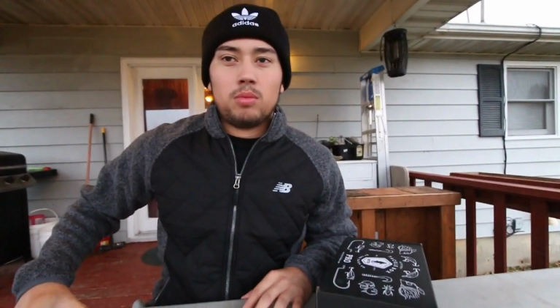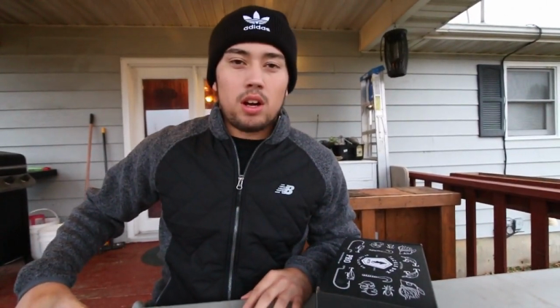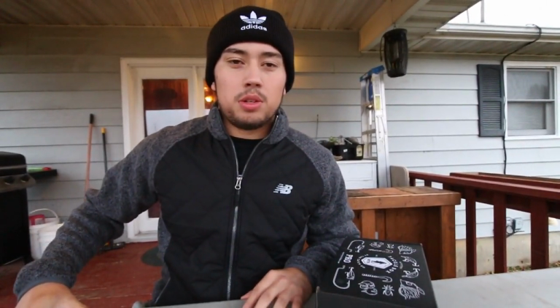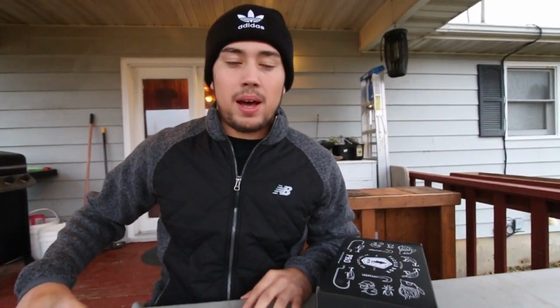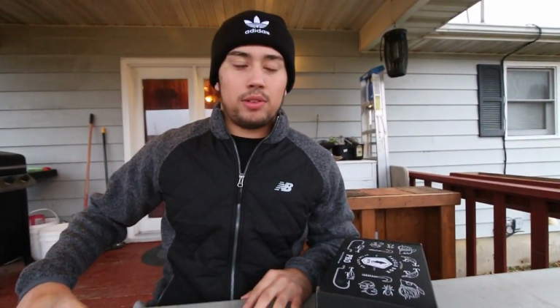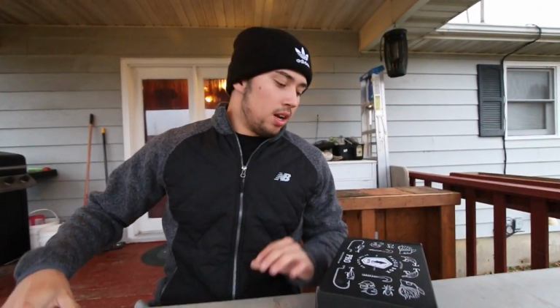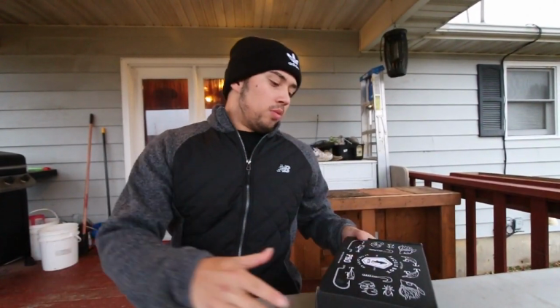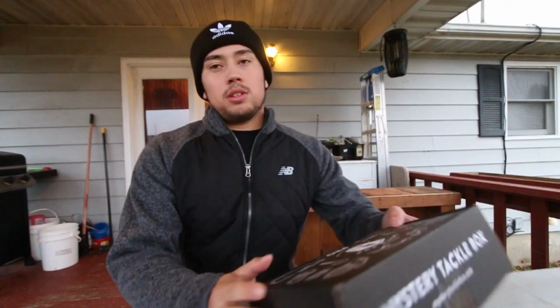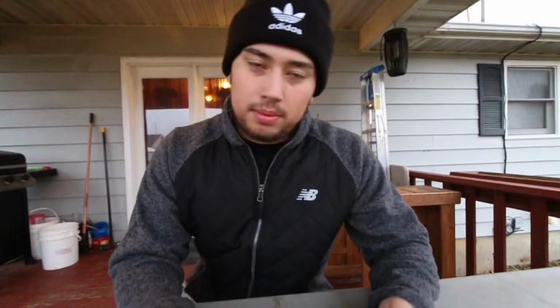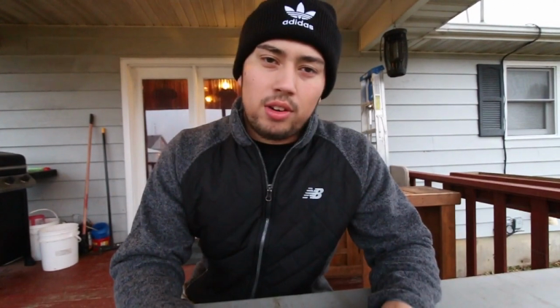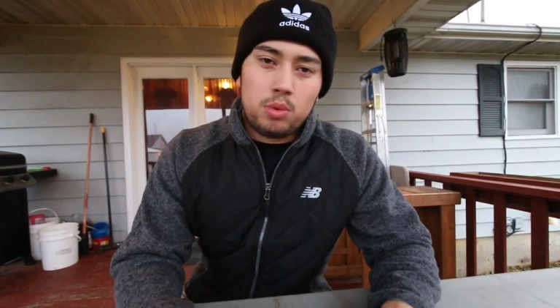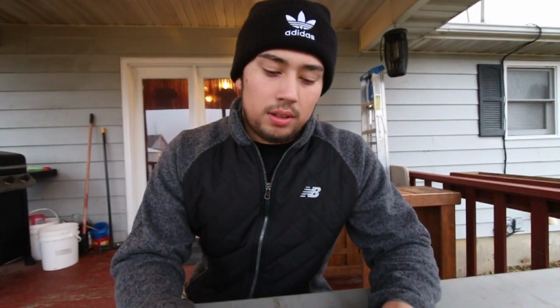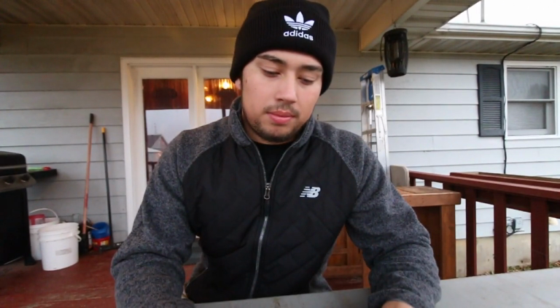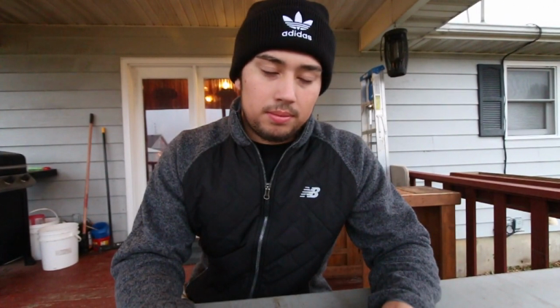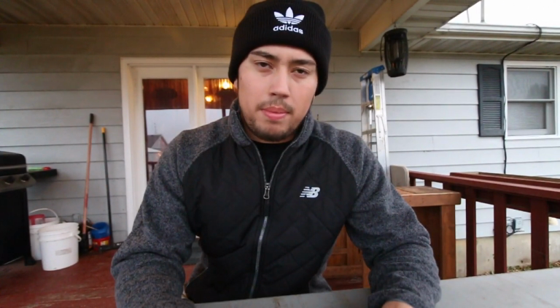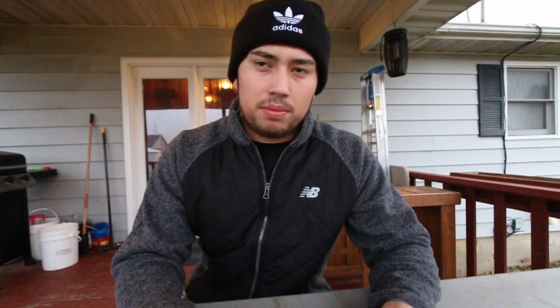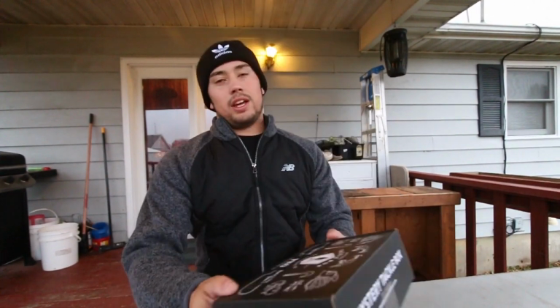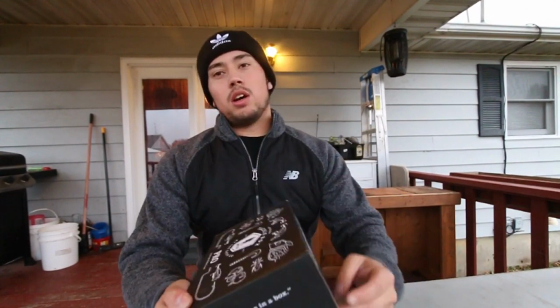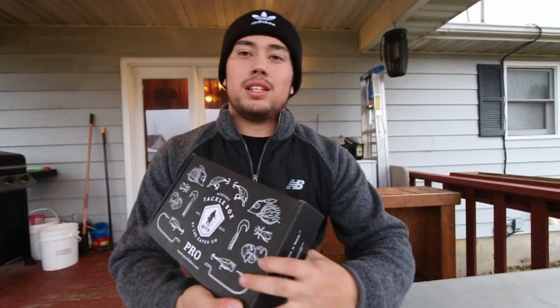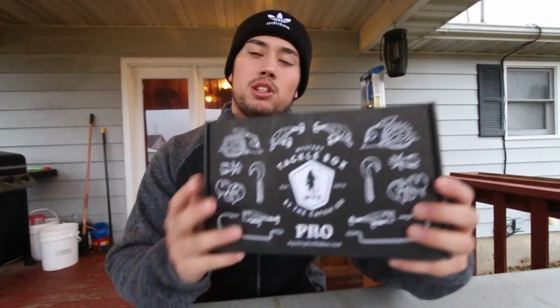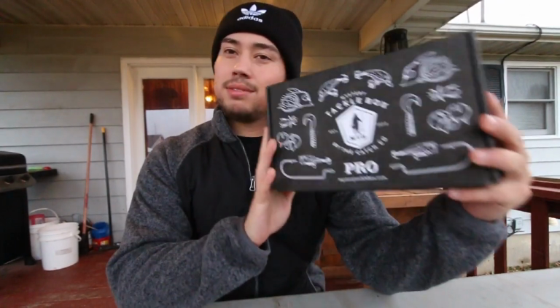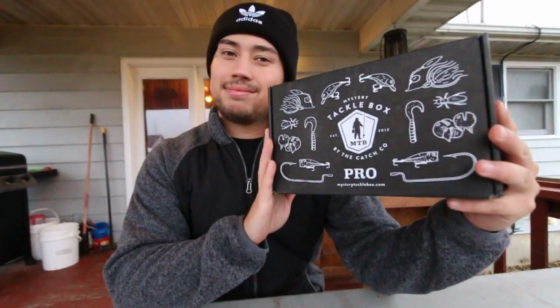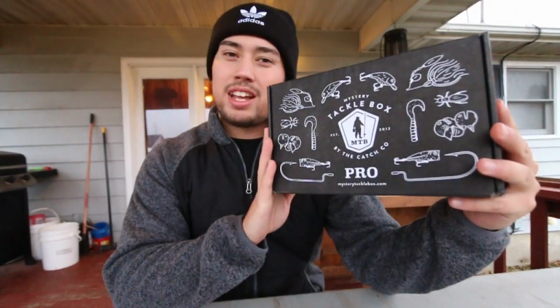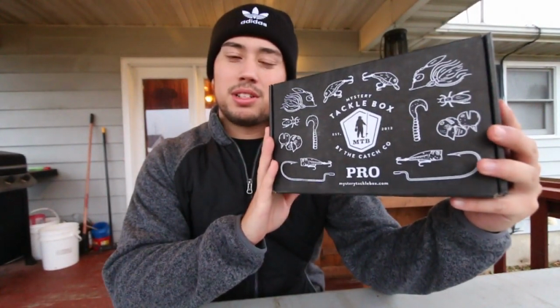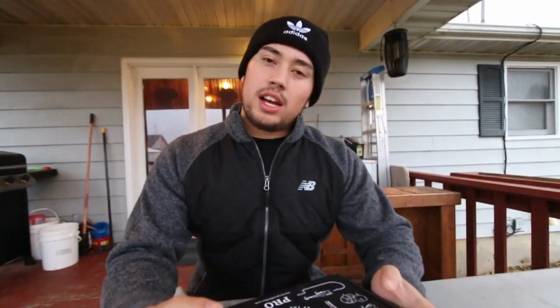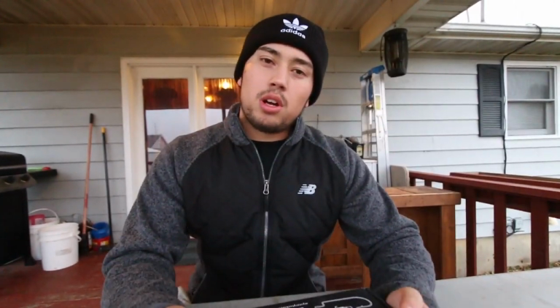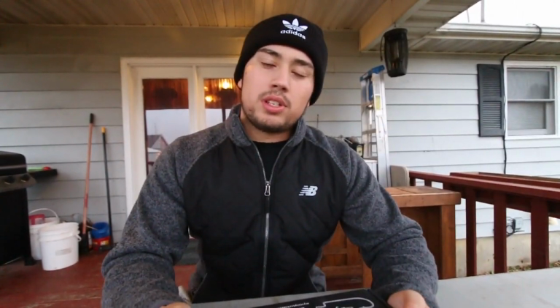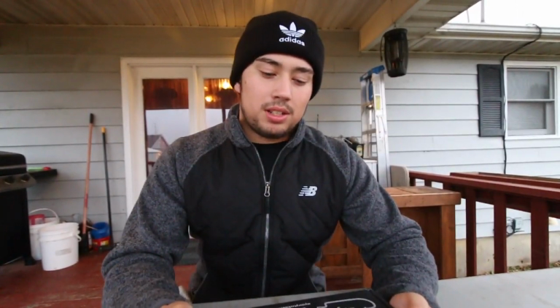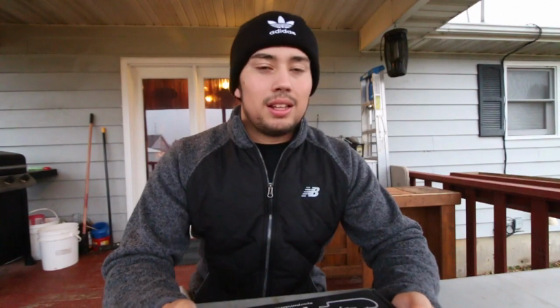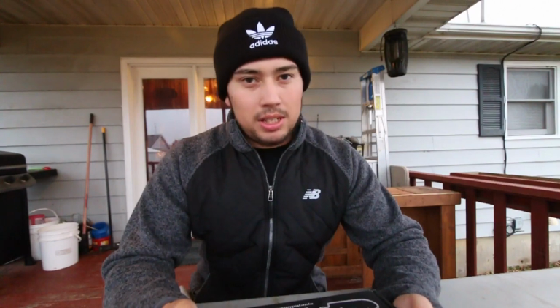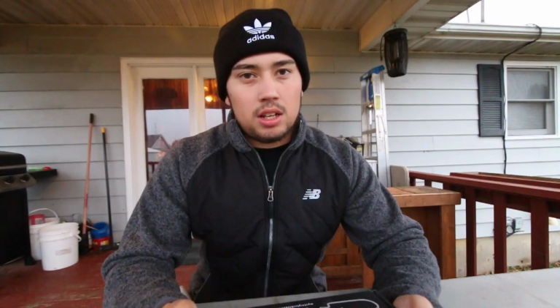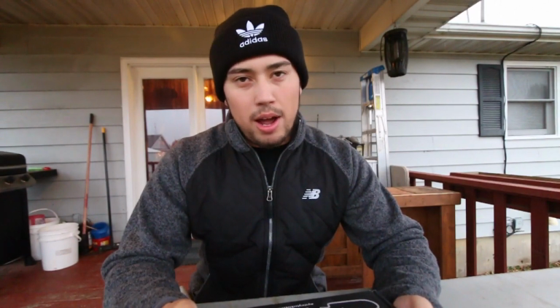What is going on, you Bad Basses out there? Welcome back to another episode with Bad Bass Fishing. Today's video is sponsored by Mystery Tackle Box. If you guys don't know what Mystery Tackle Box is, let me tell you all about it.